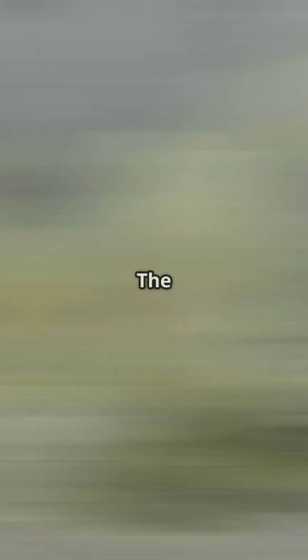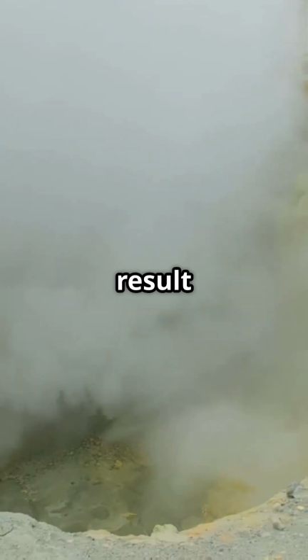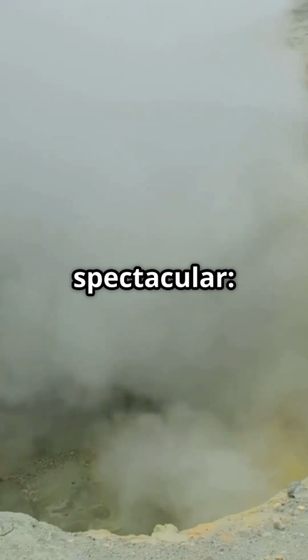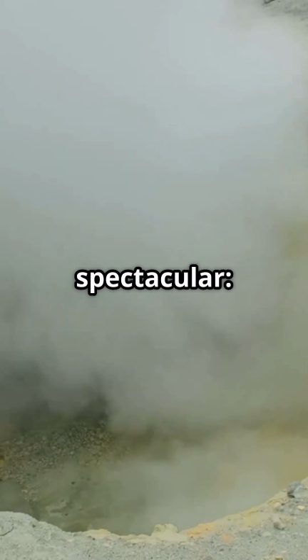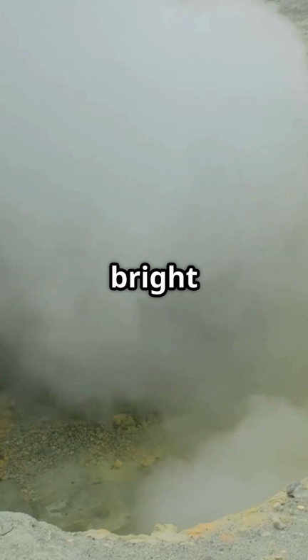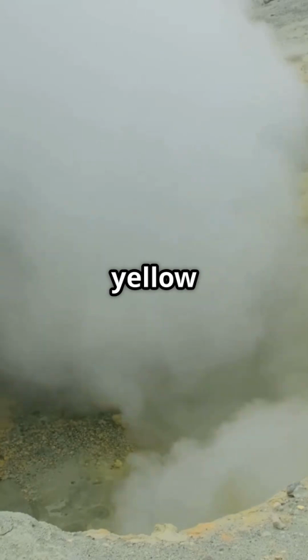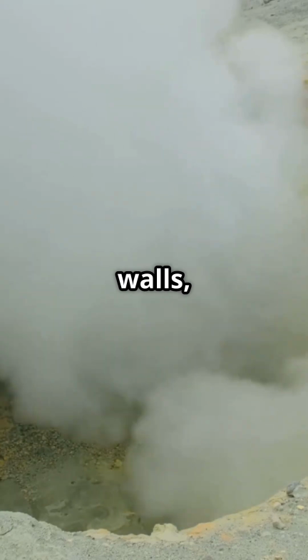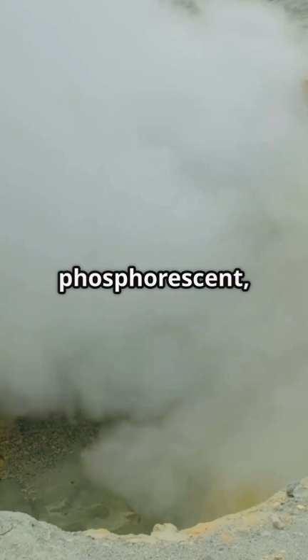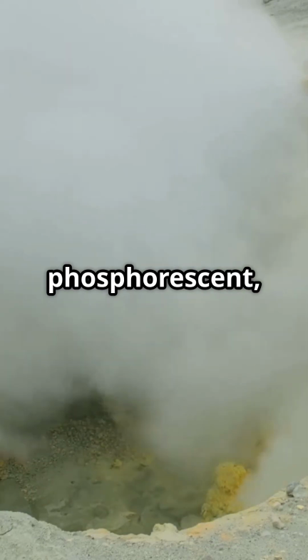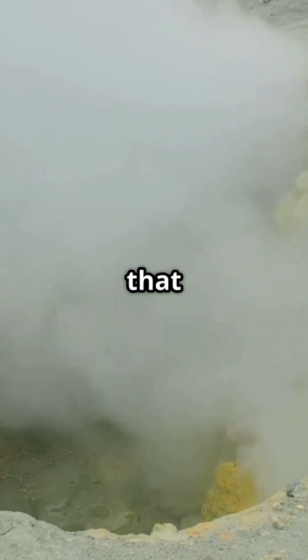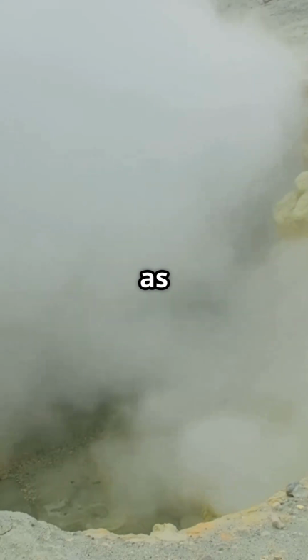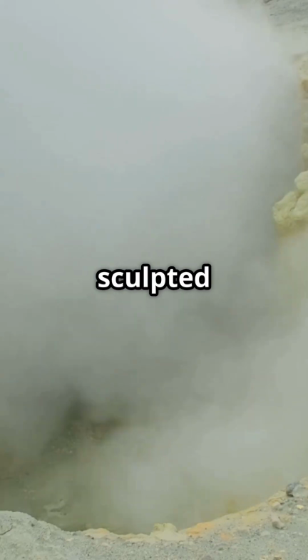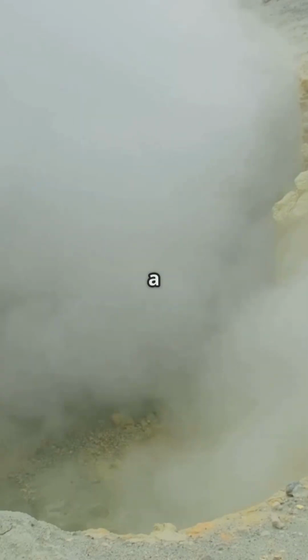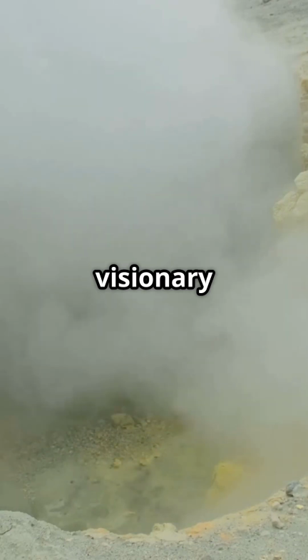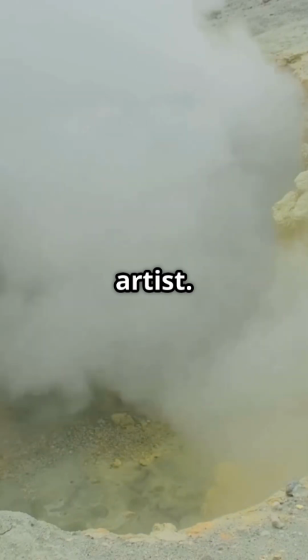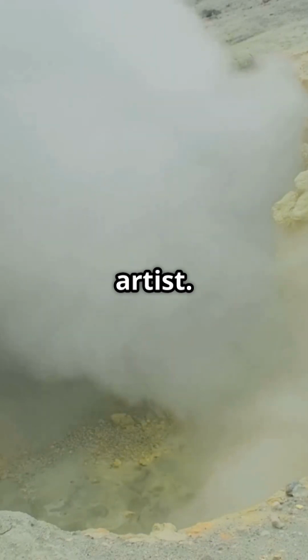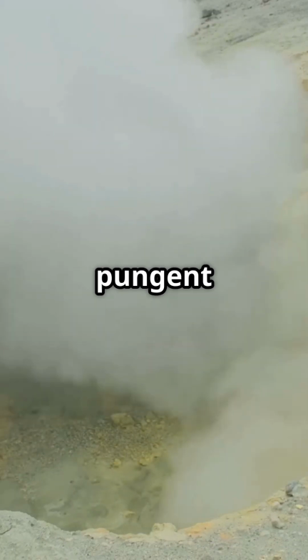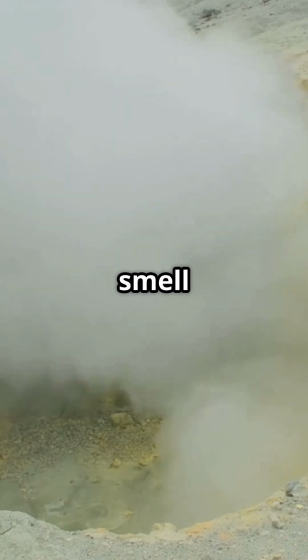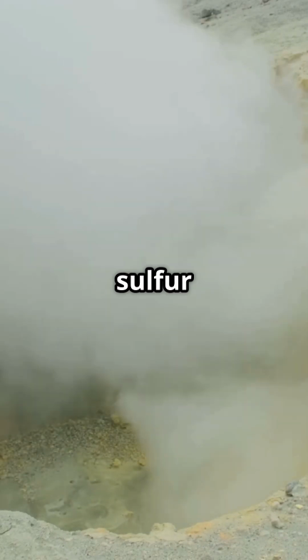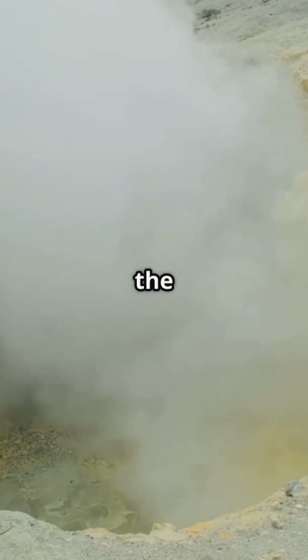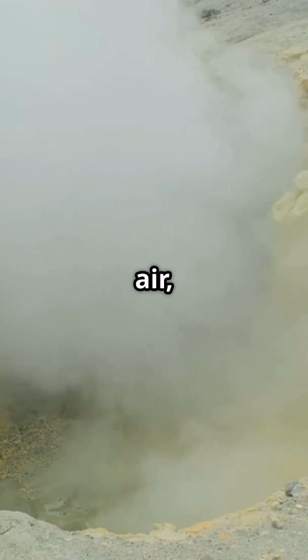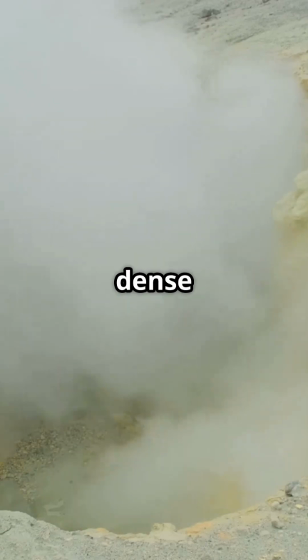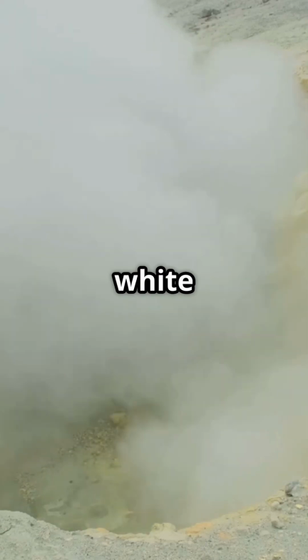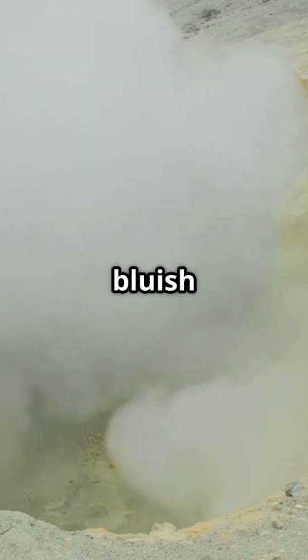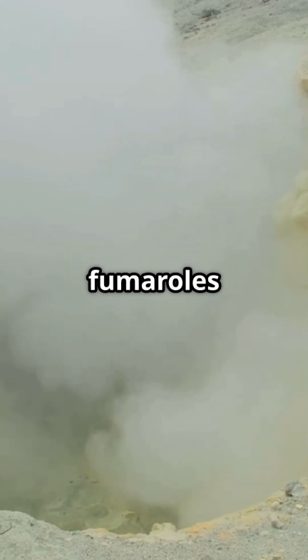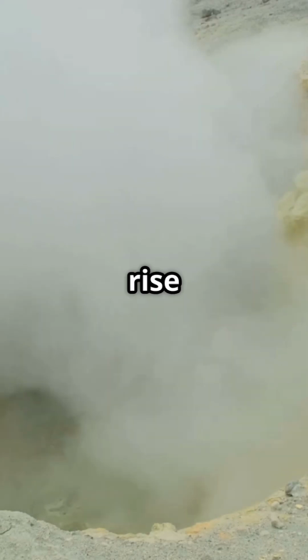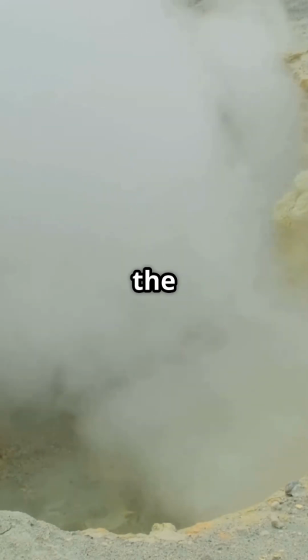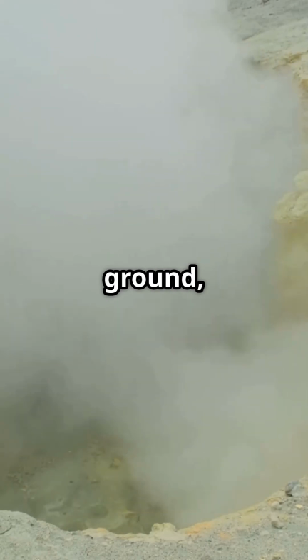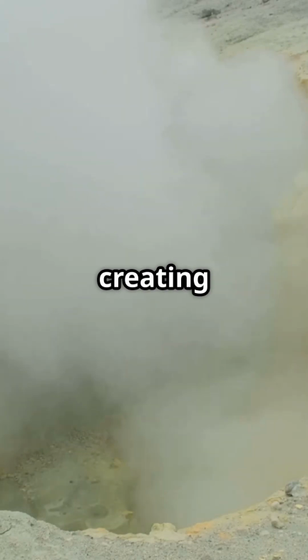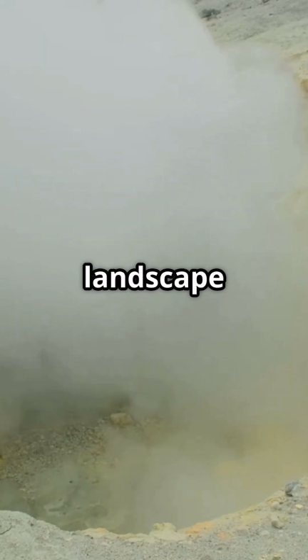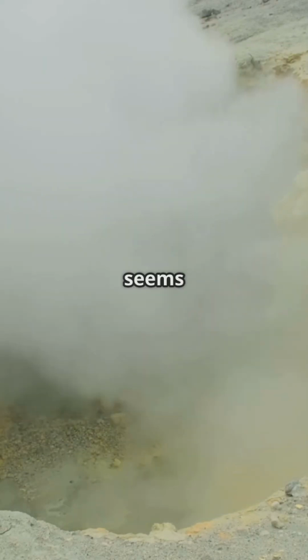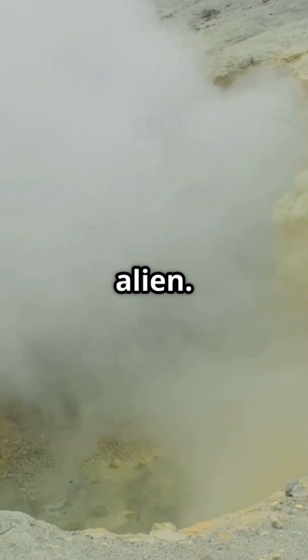The result is spectacular: bright yellow walls, almost phosphorescent, that look as if sculpted by a visionary artist. The pungent smell of sulfur fills the air, while dense white and bluish fumaroles rise from the ground, creating a landscape that seems alien.